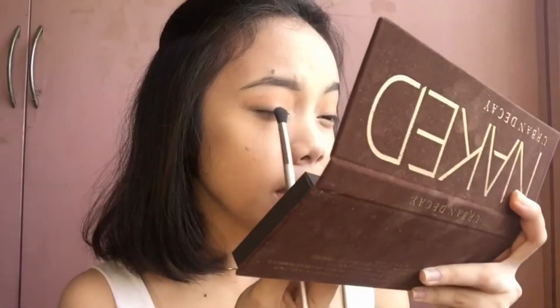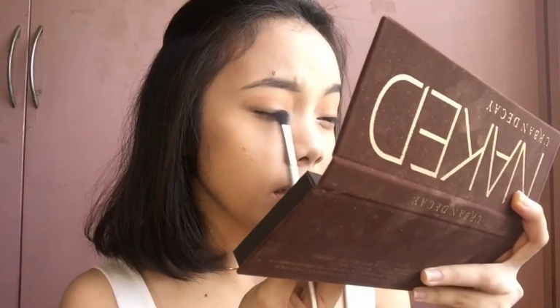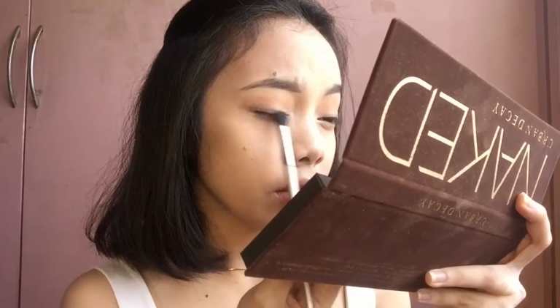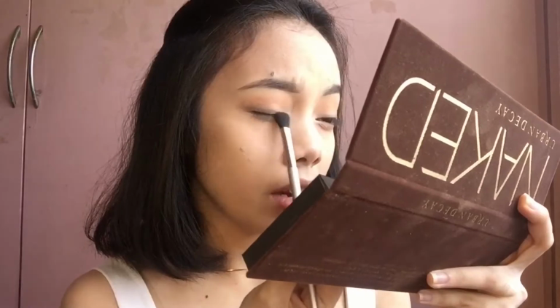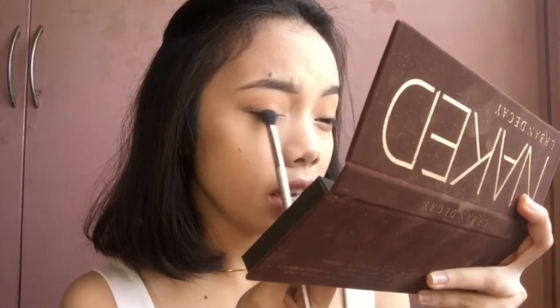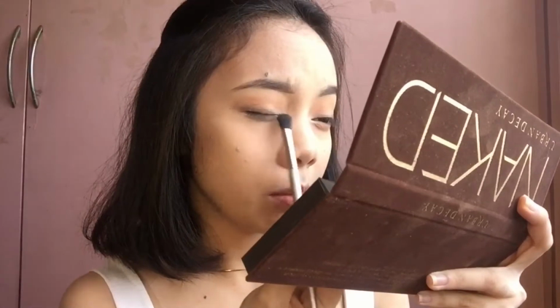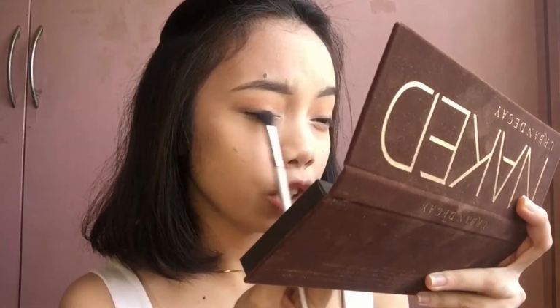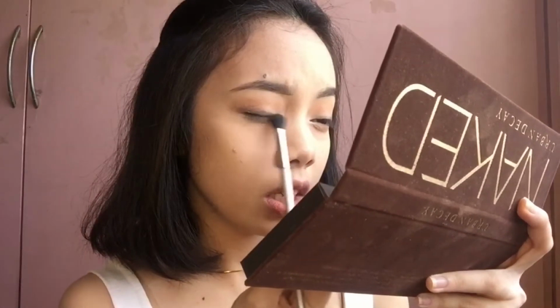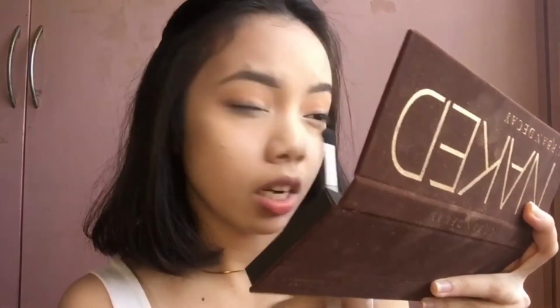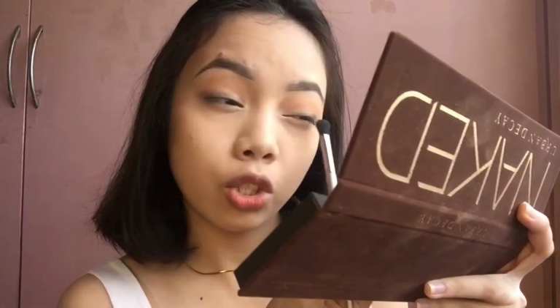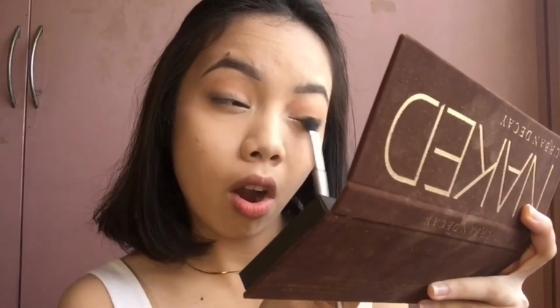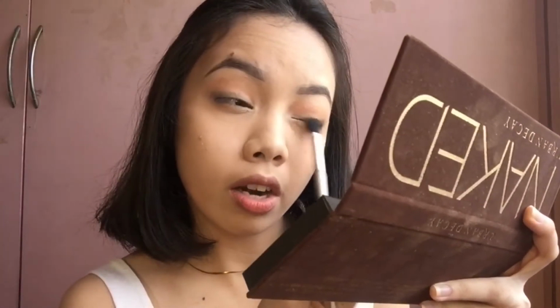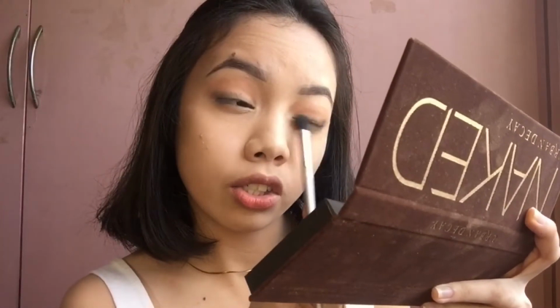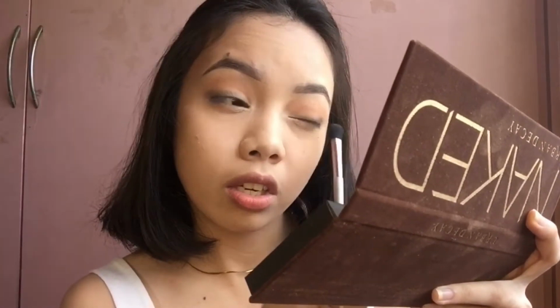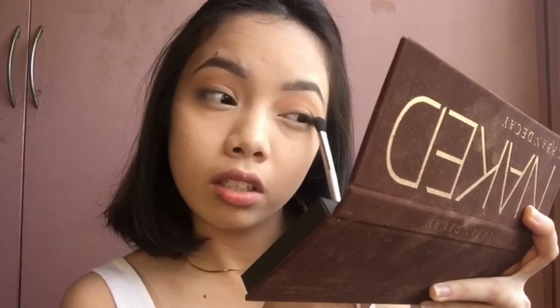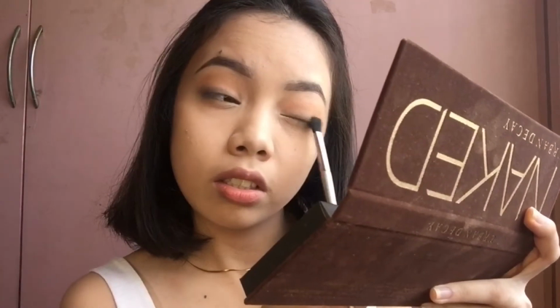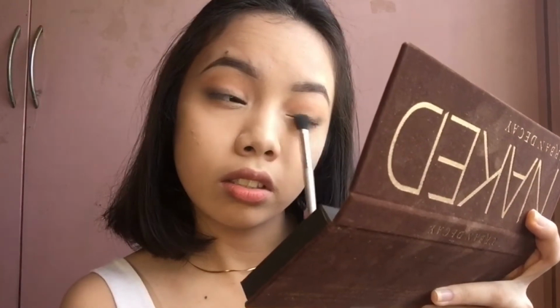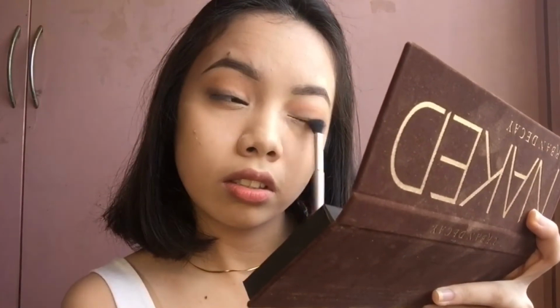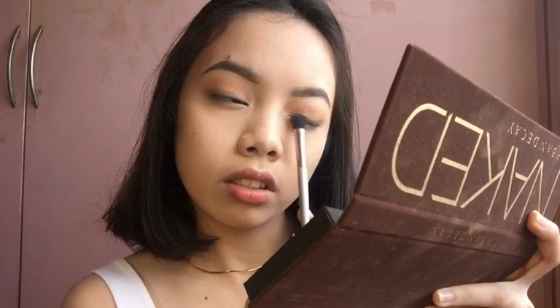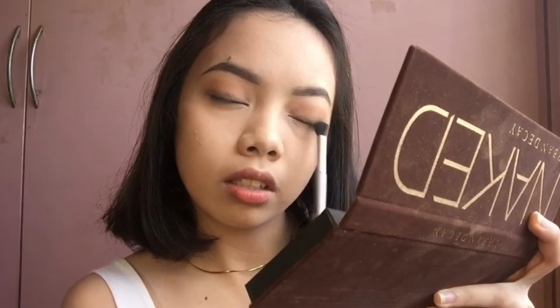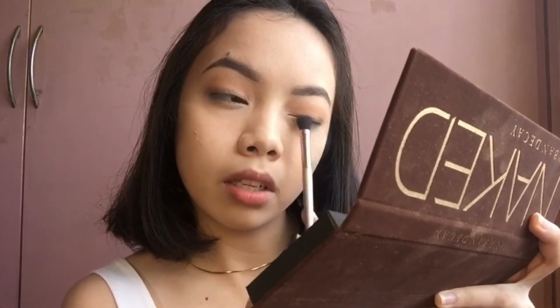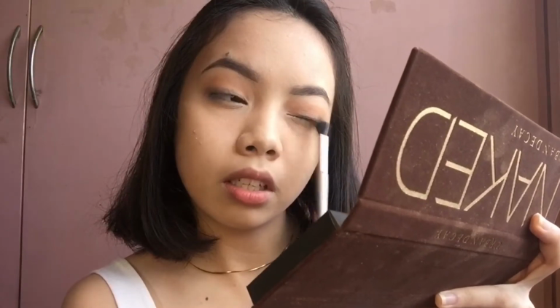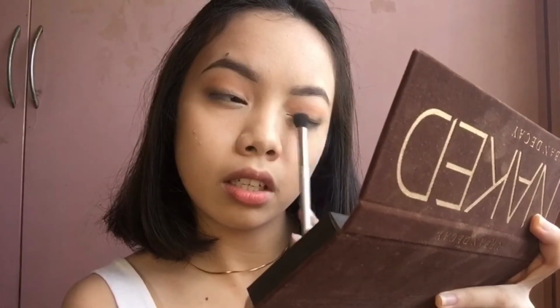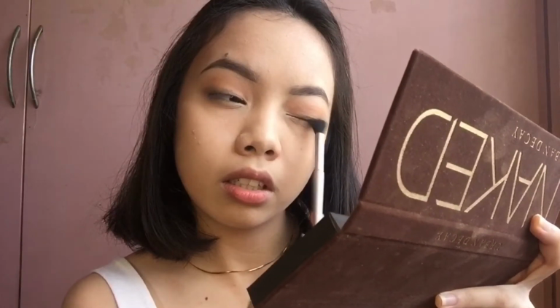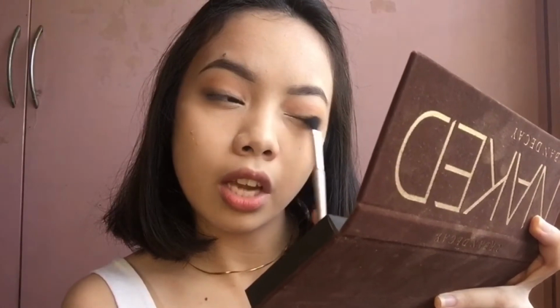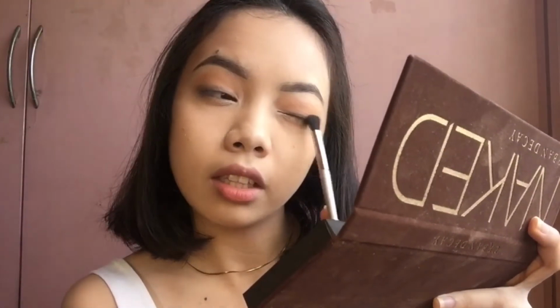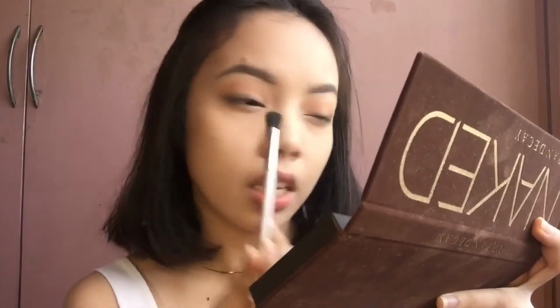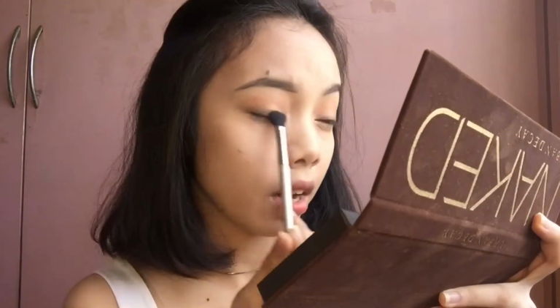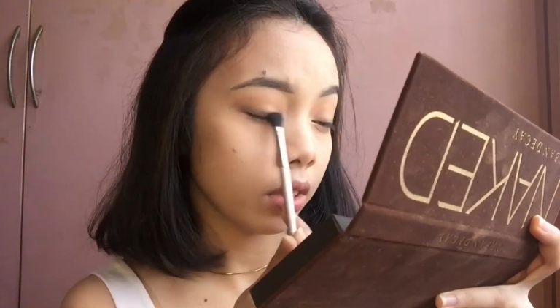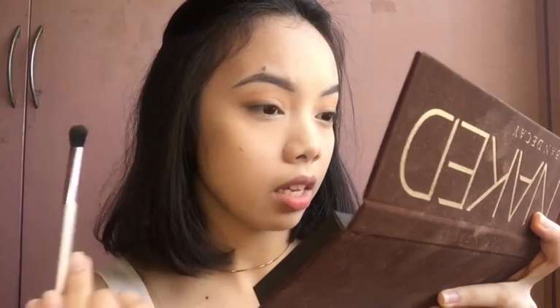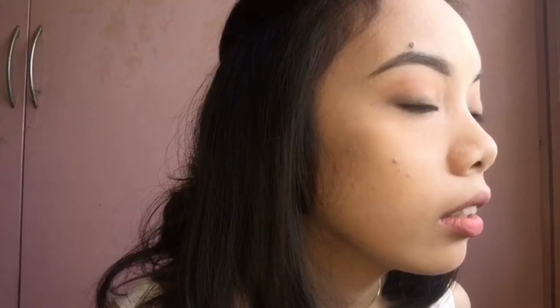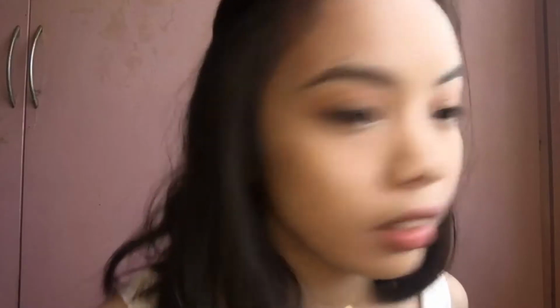Very airbrushy, not too harsh. Just blend it gently, carefully.